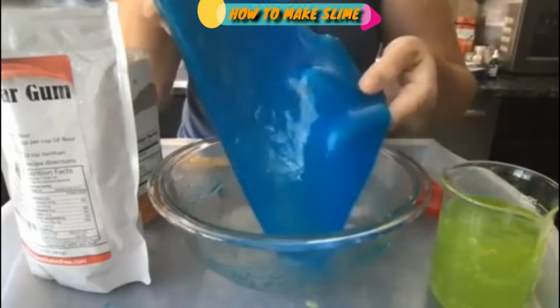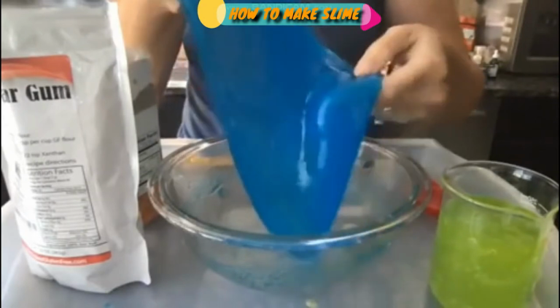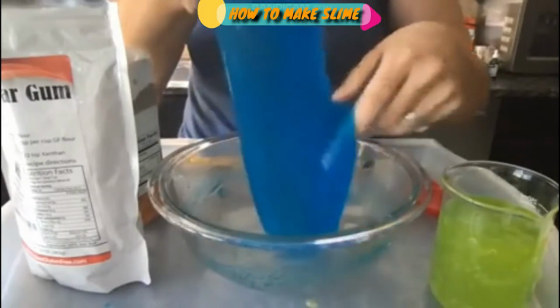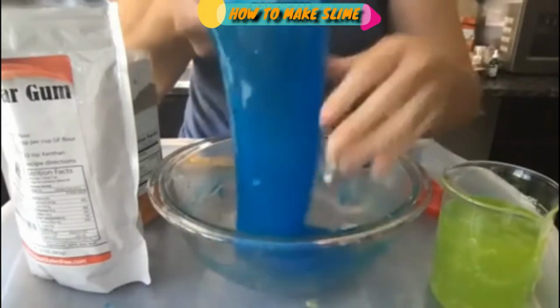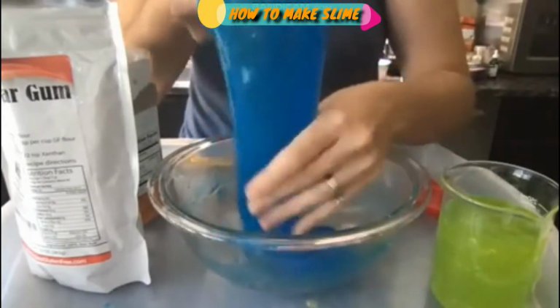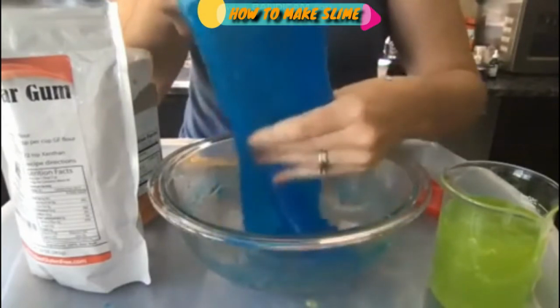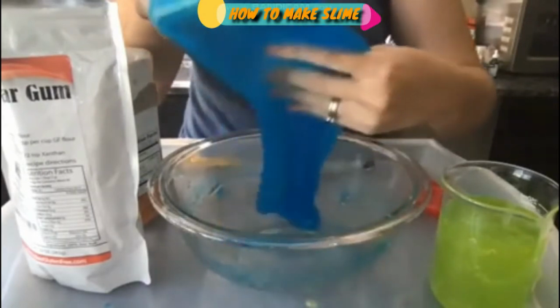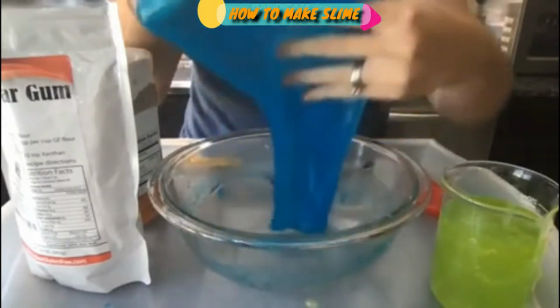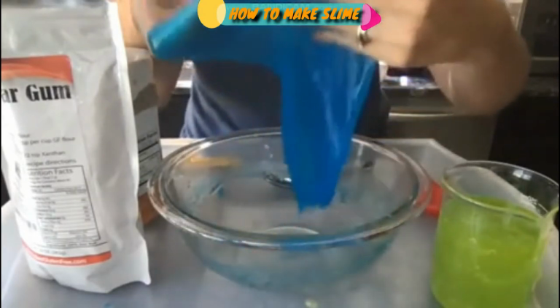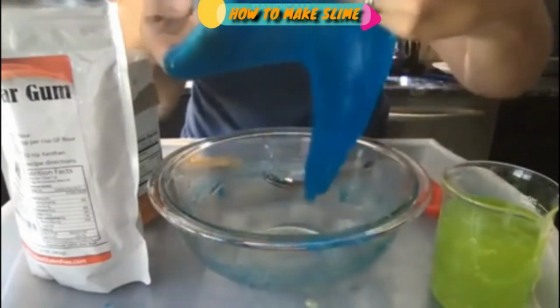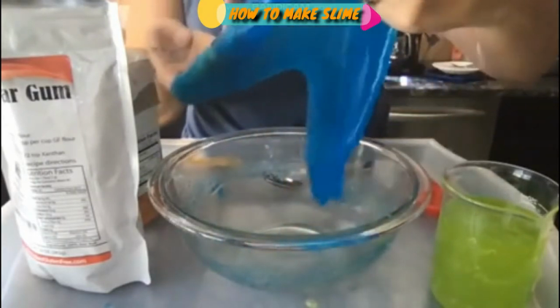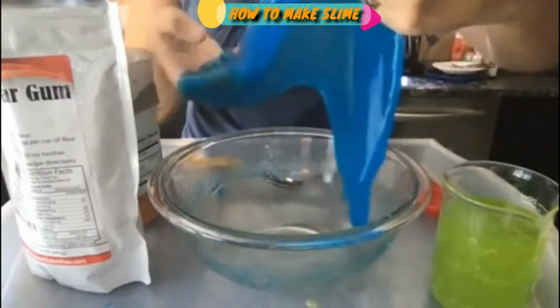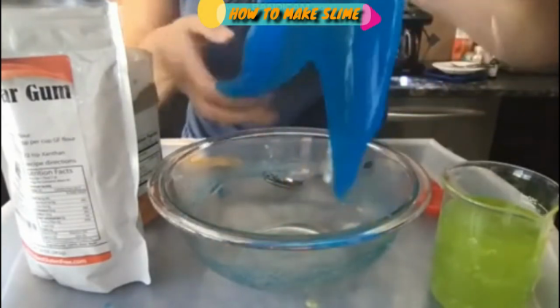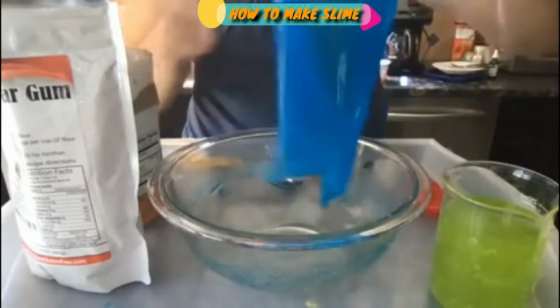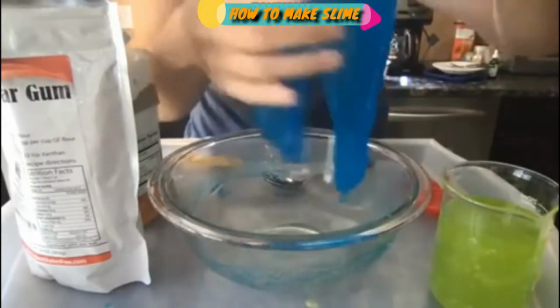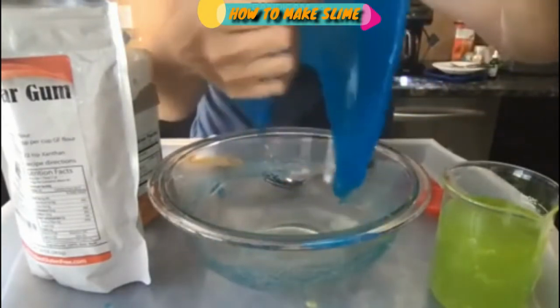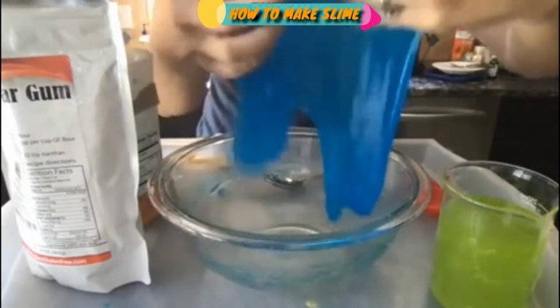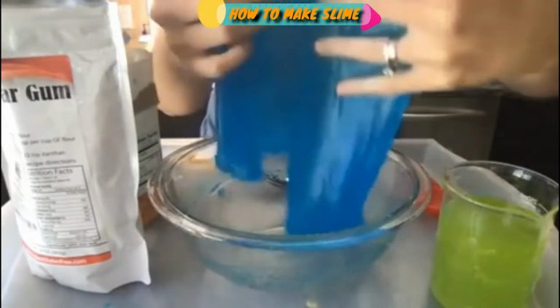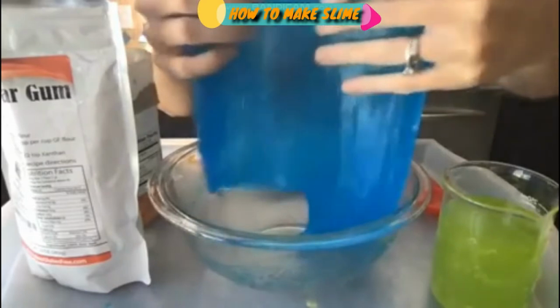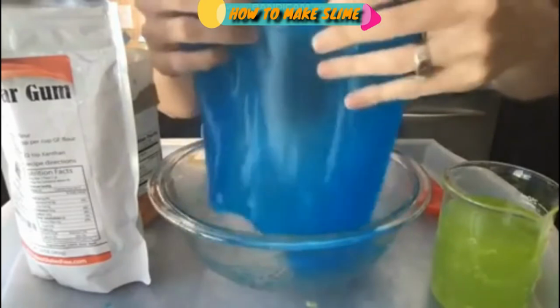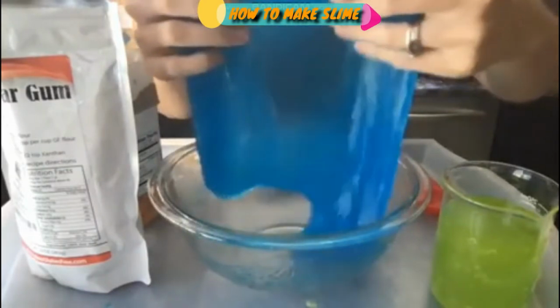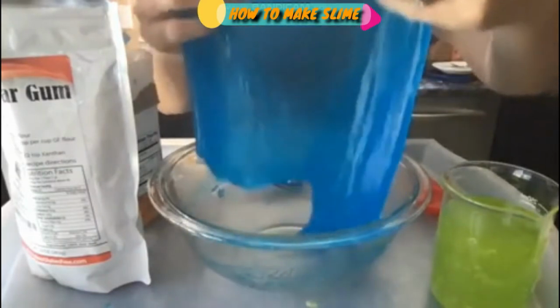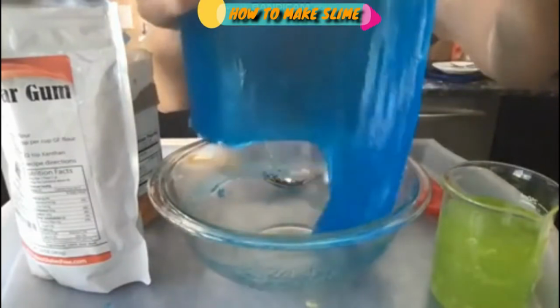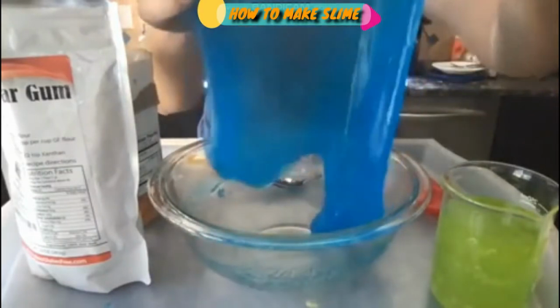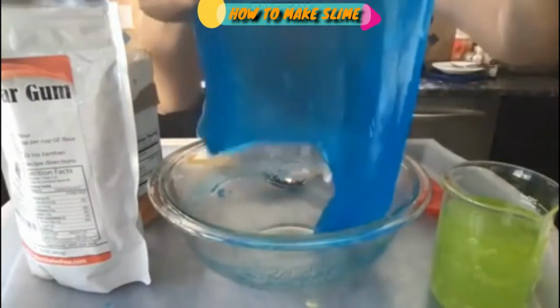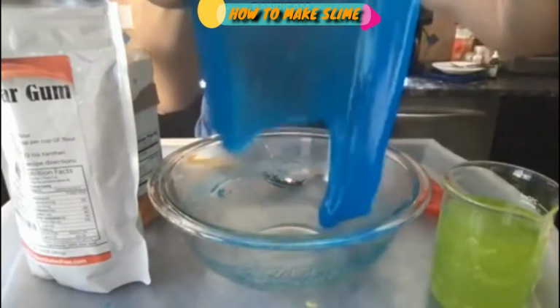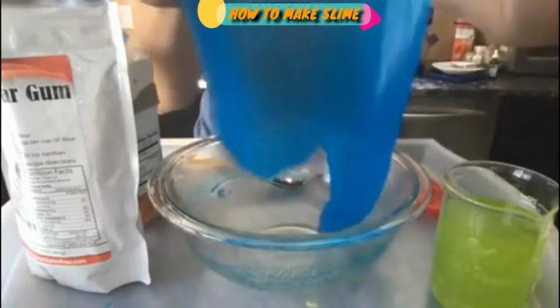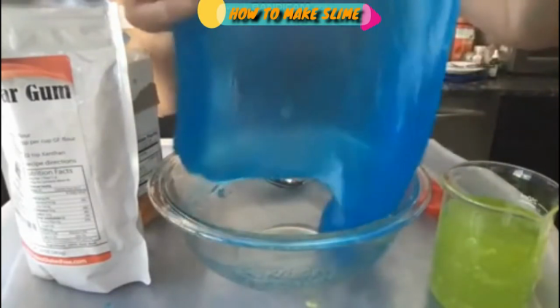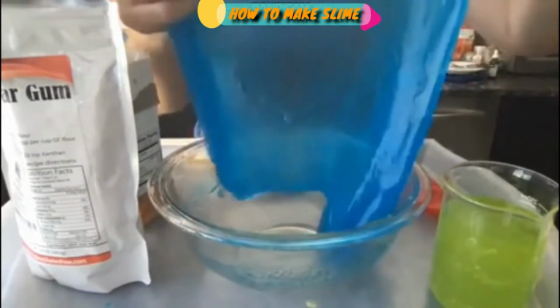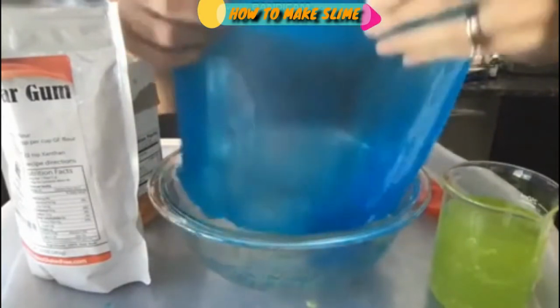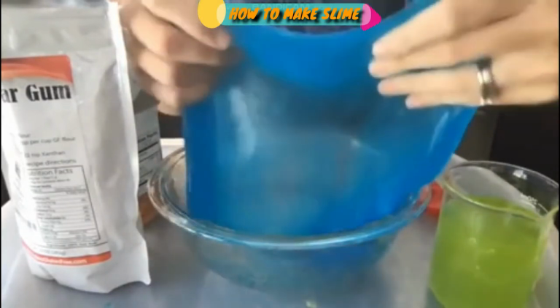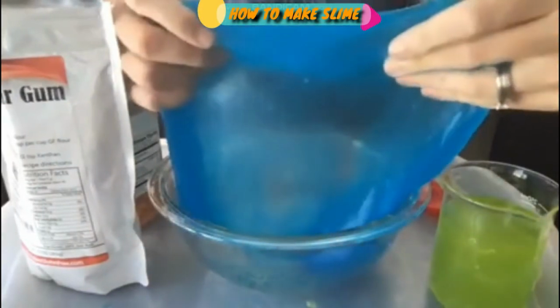And there it is — your slime without glue, made with guar gum. And it's pretty stretchy. I think that's pretty cool.